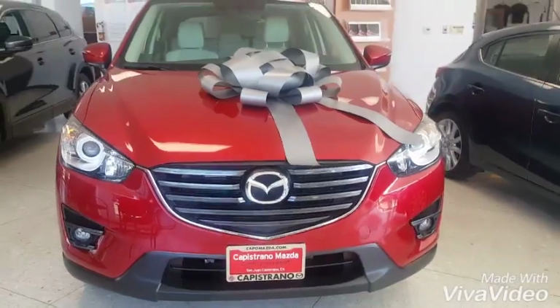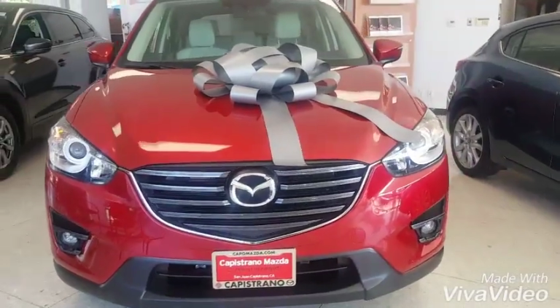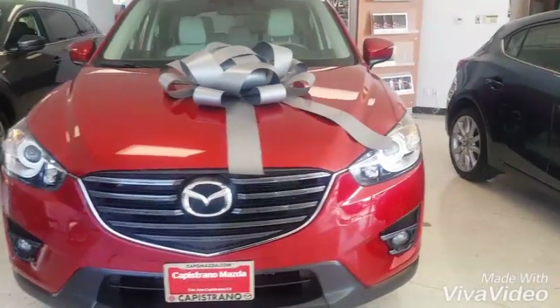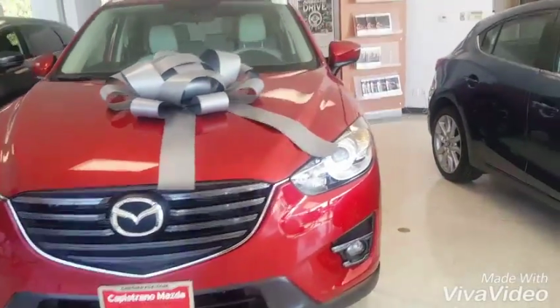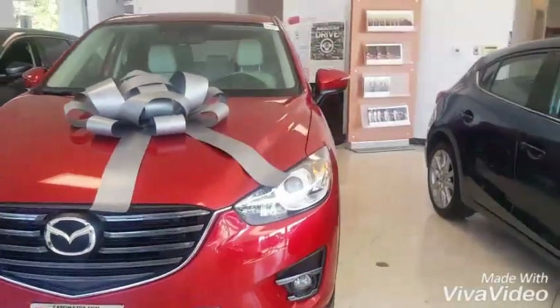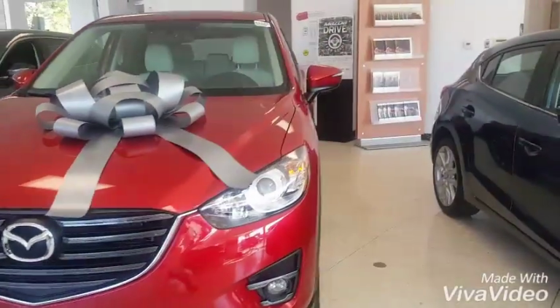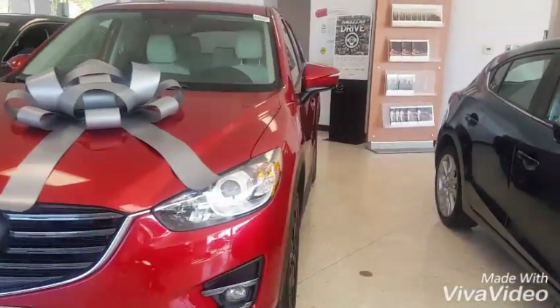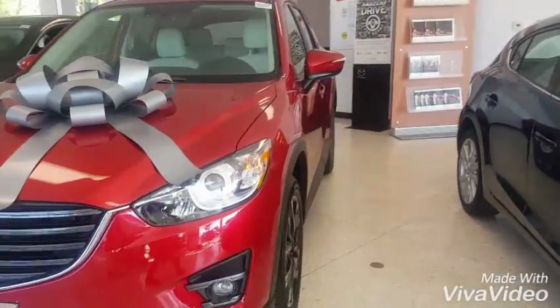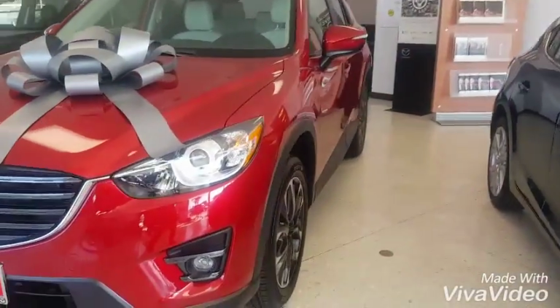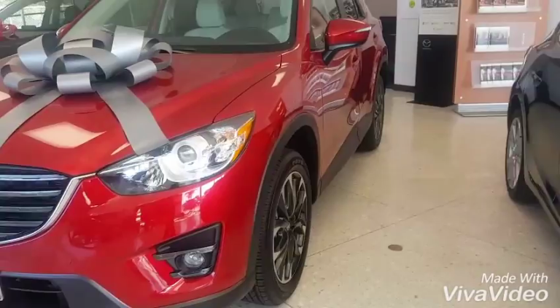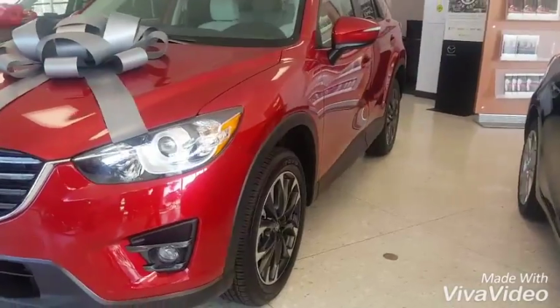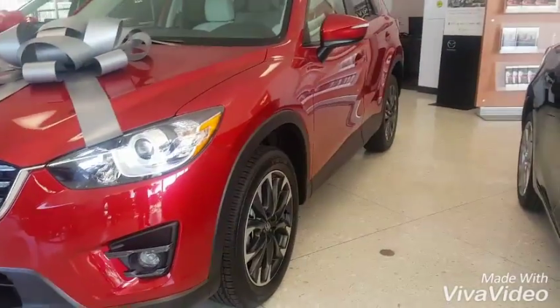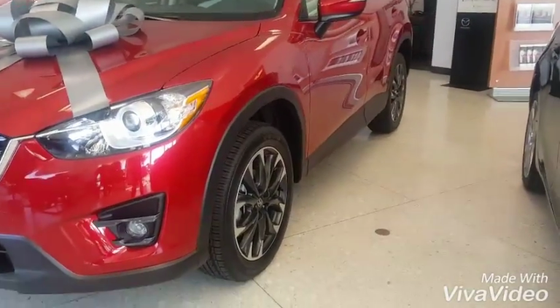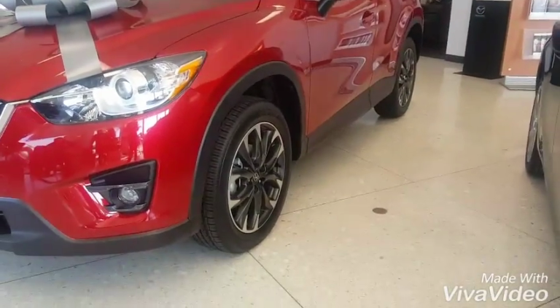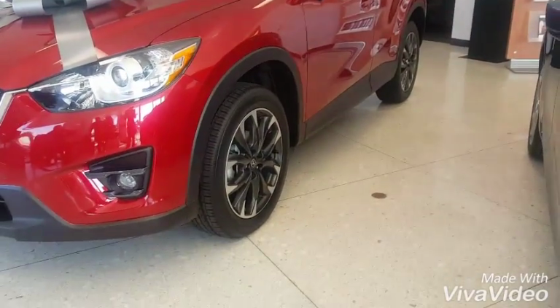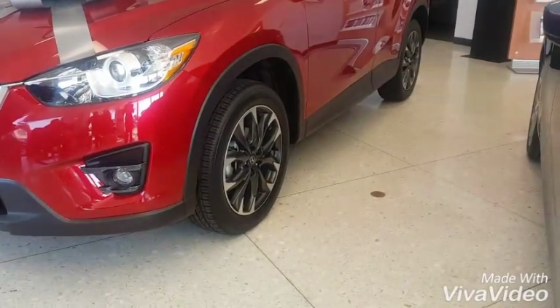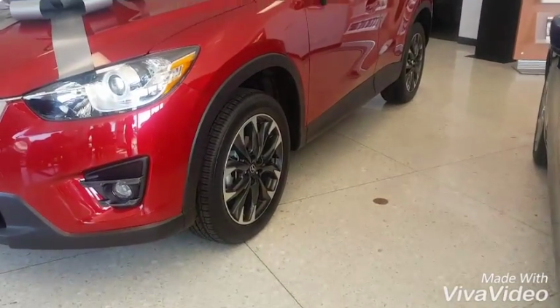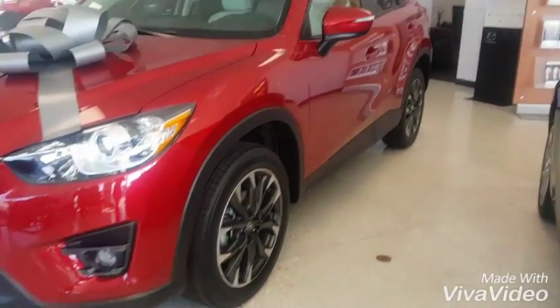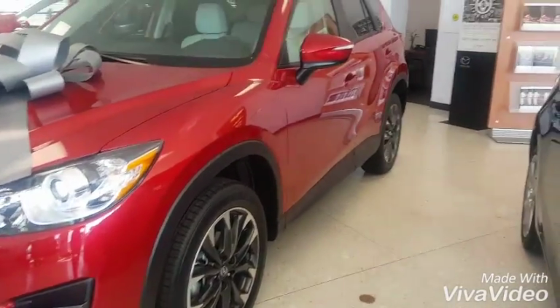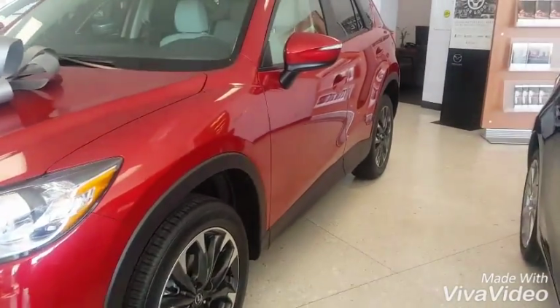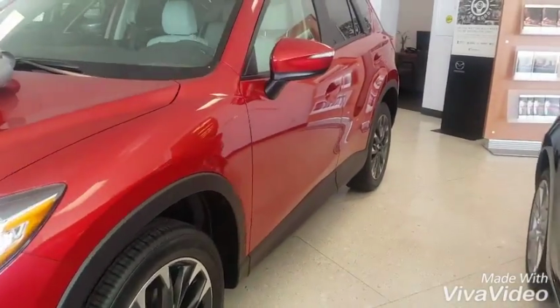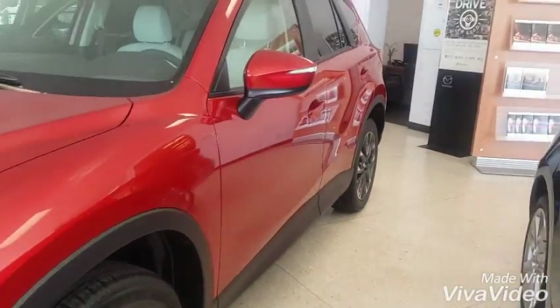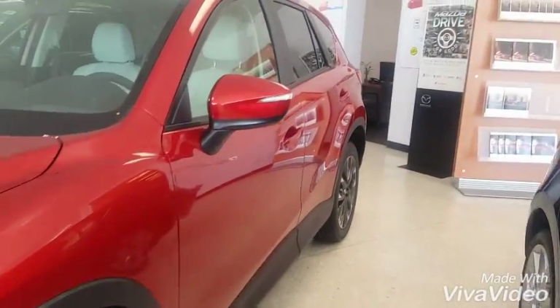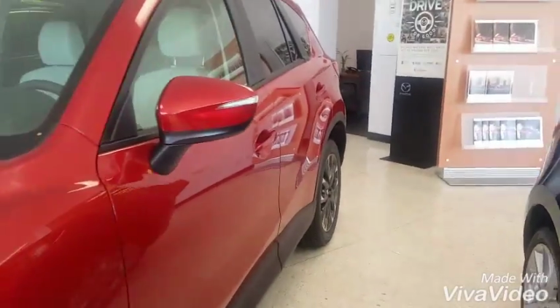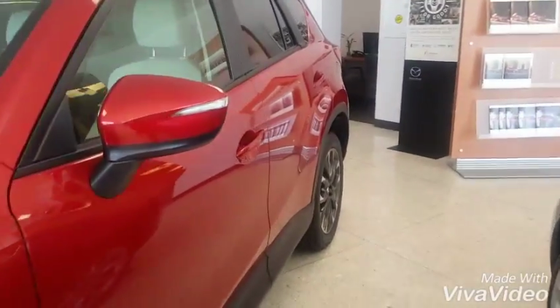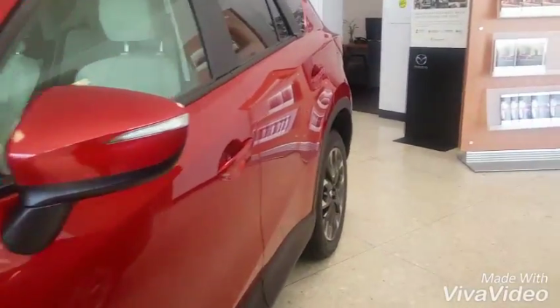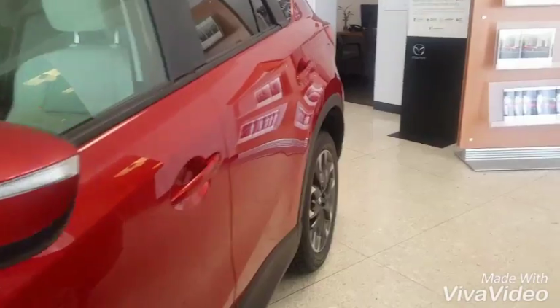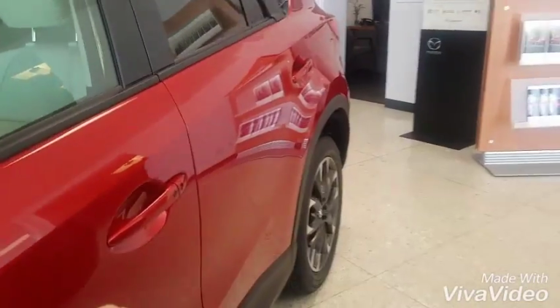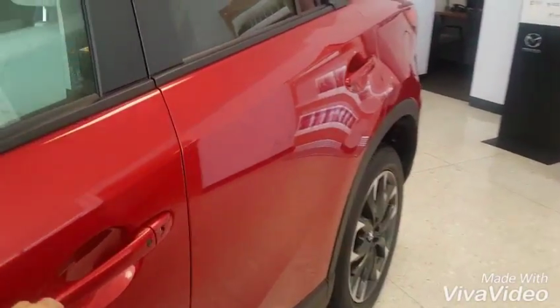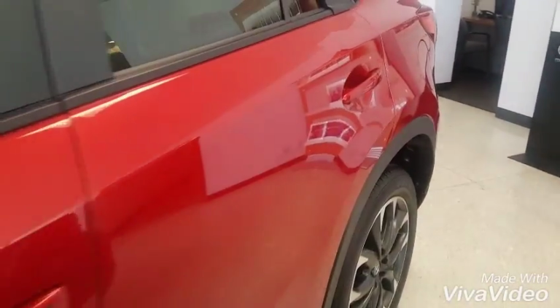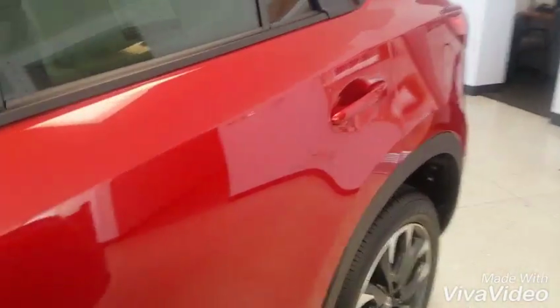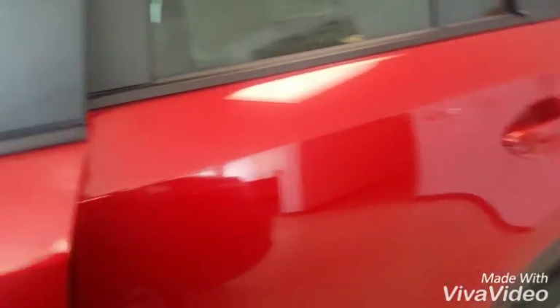The Grand Touring — I know this is a different color than you want. I do have the white with black, but it comes standard with the 19-inch alloy wheels with that dark finish, which is really nice on the white exterior.